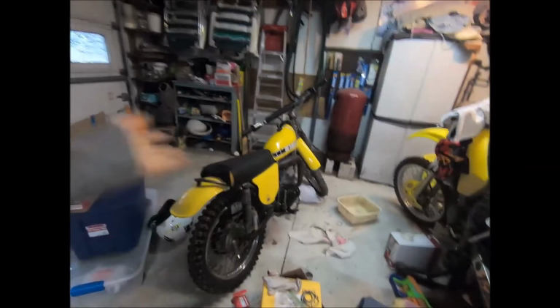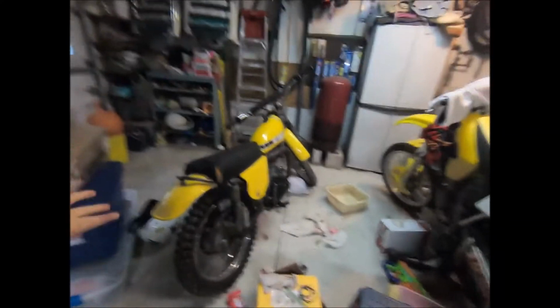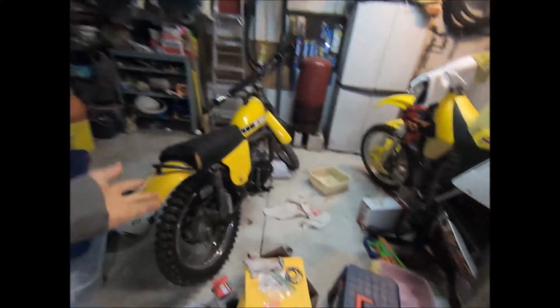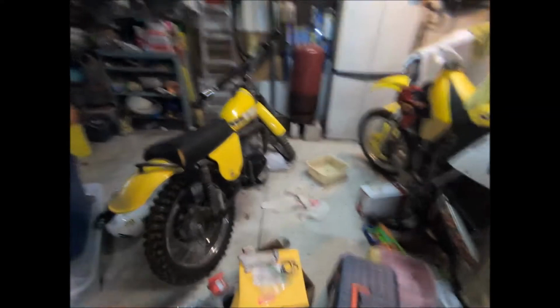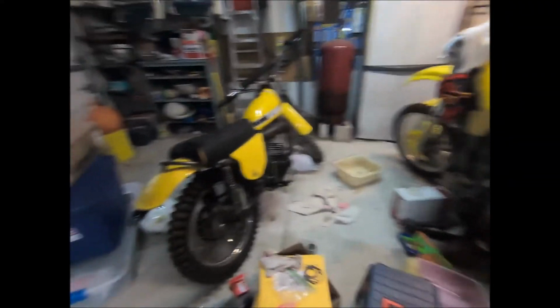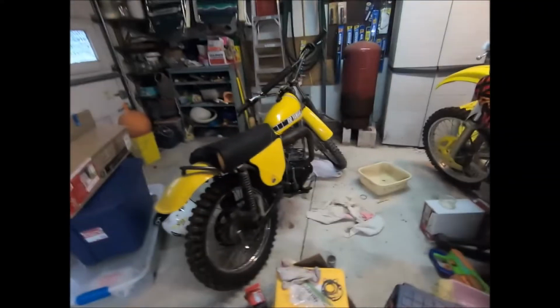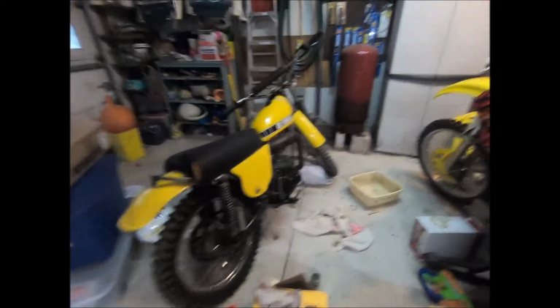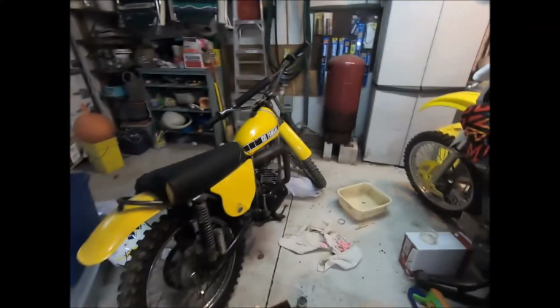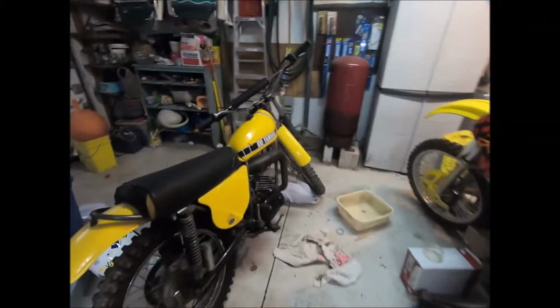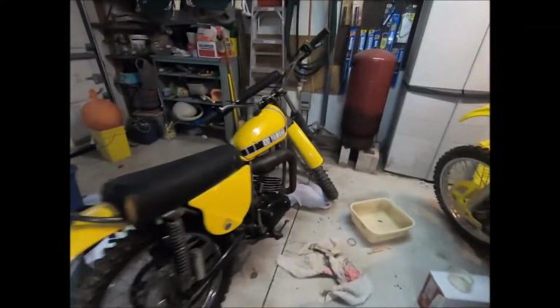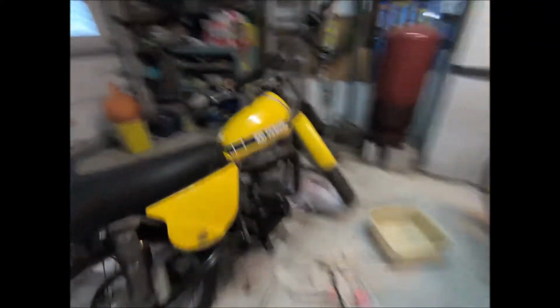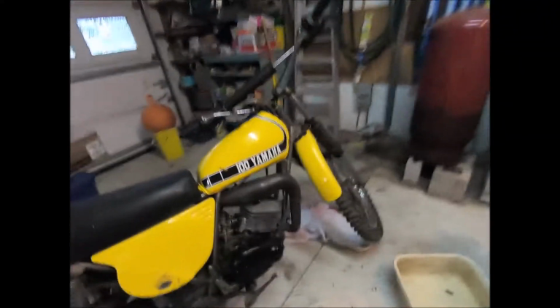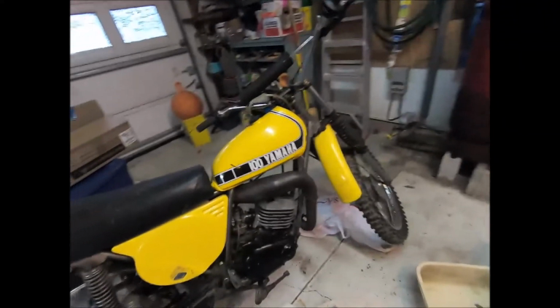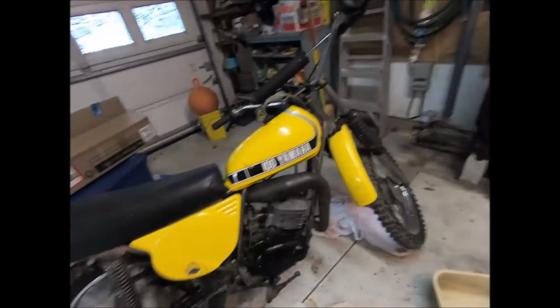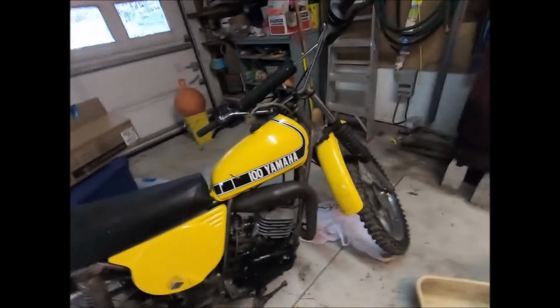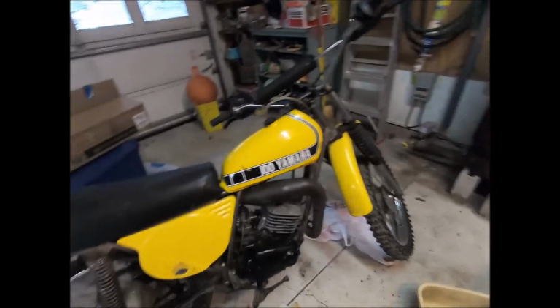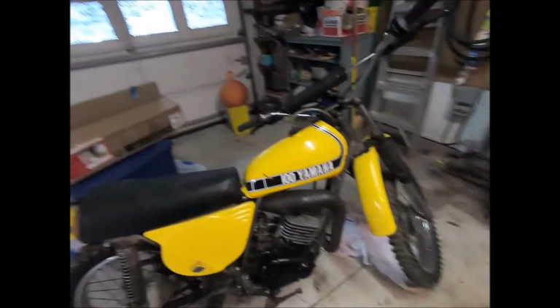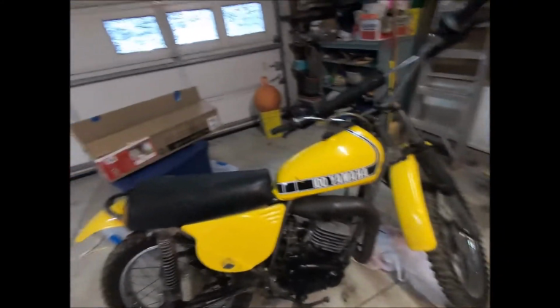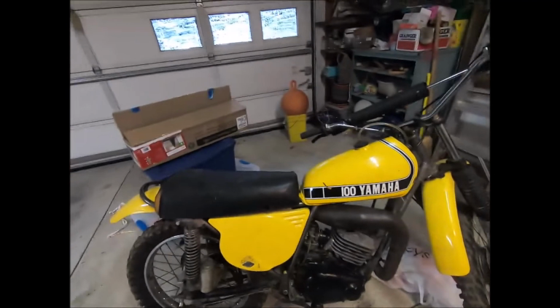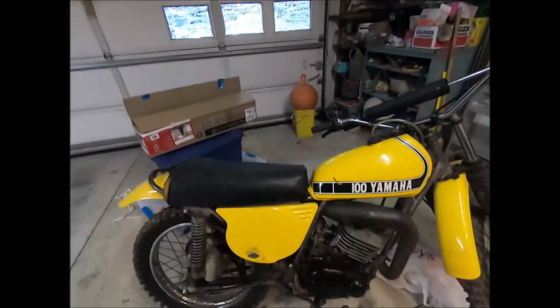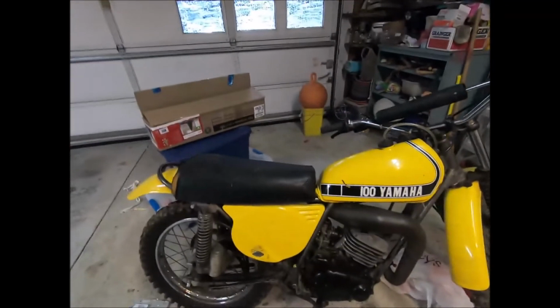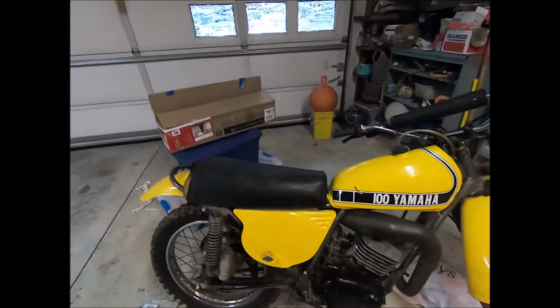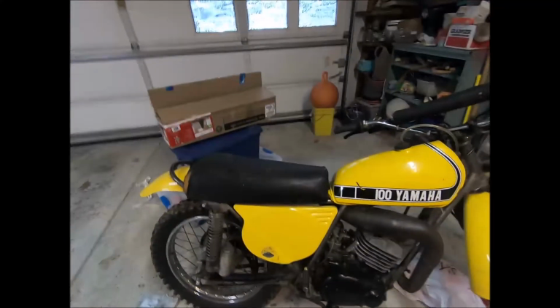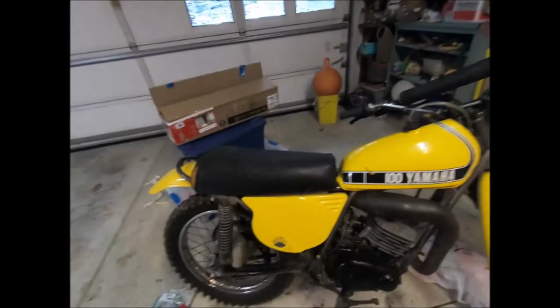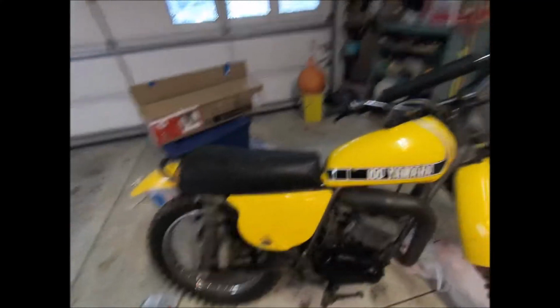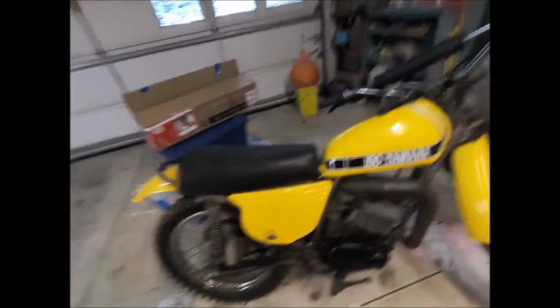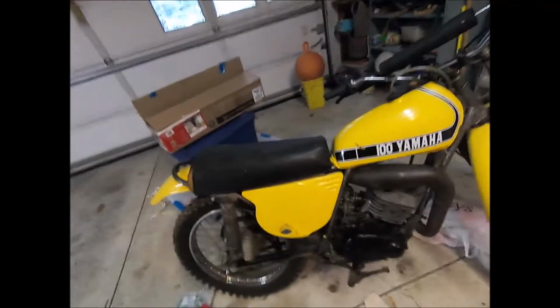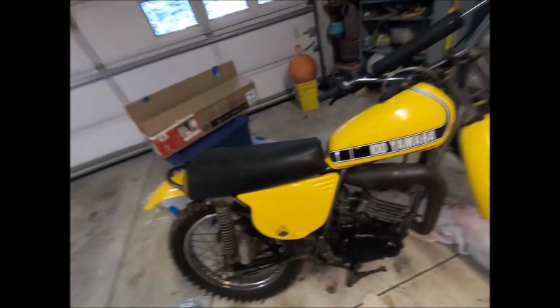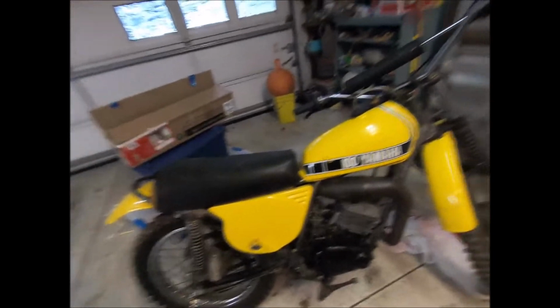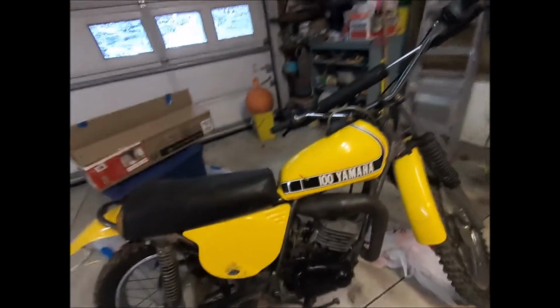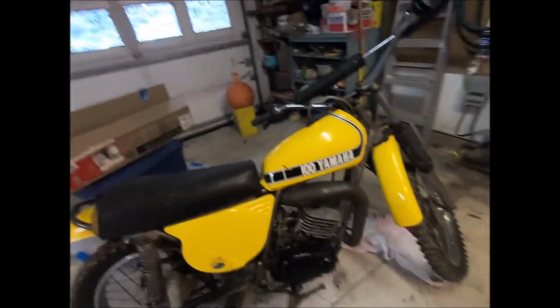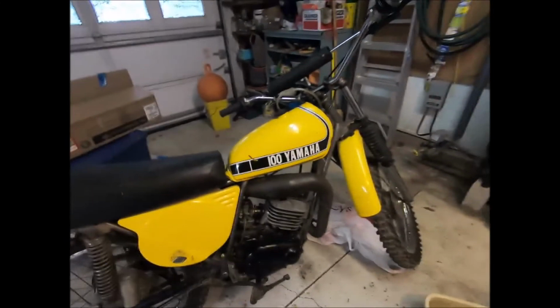Voilà — it's back together. I just did that this morning; yesterday is when we took it all apart, and we got it back together.